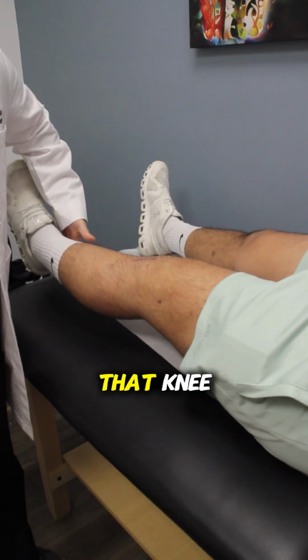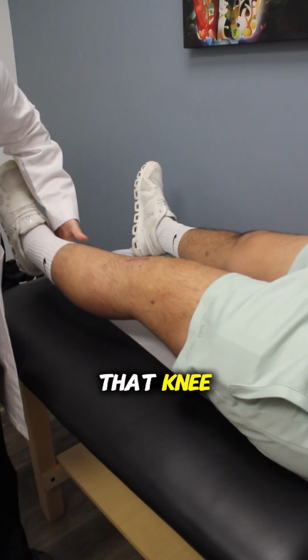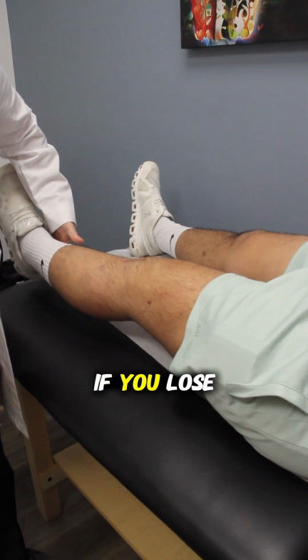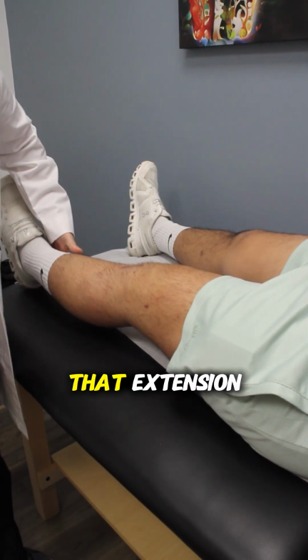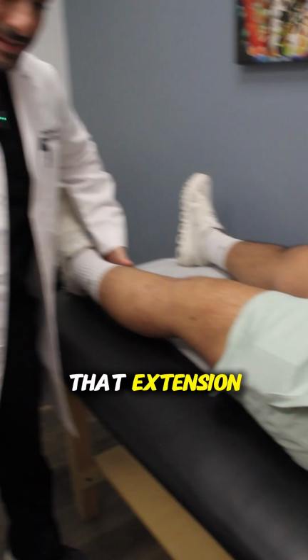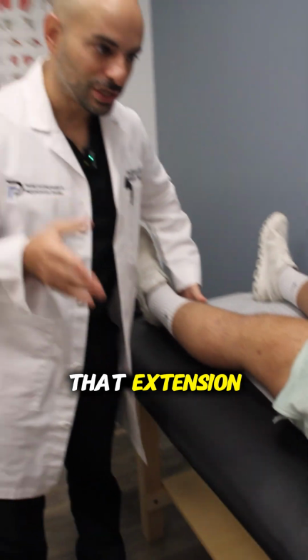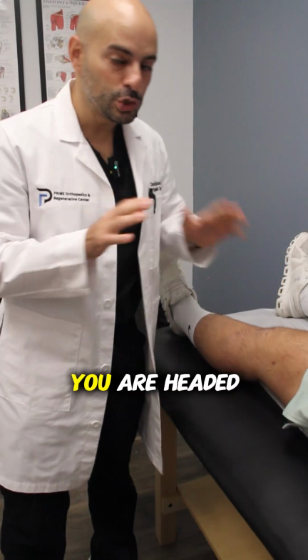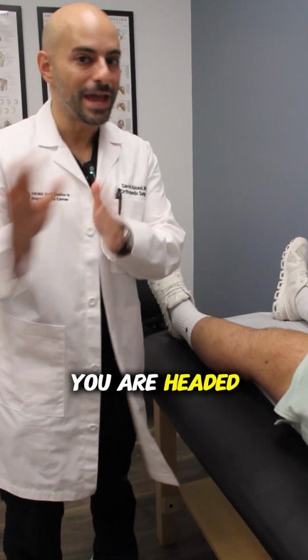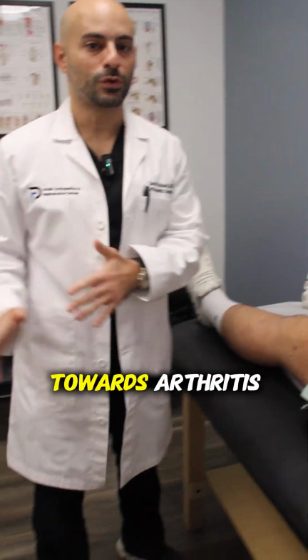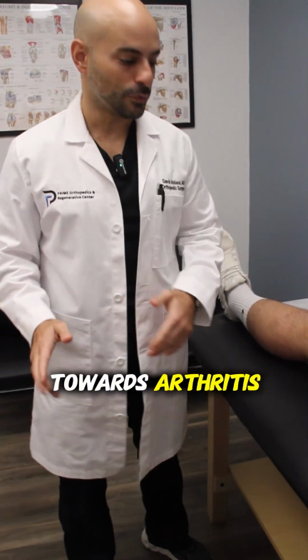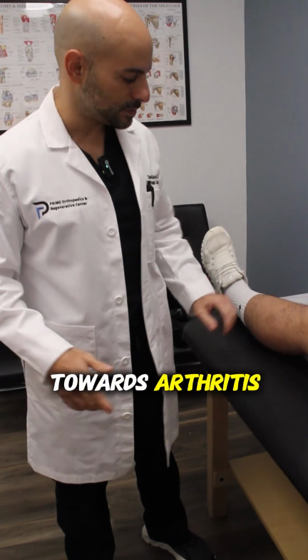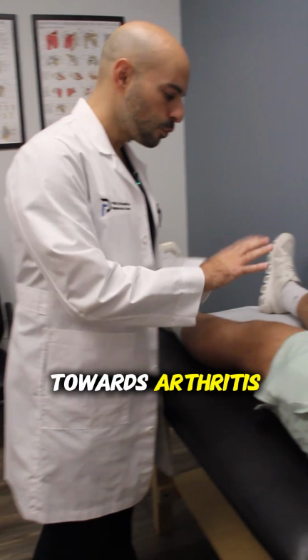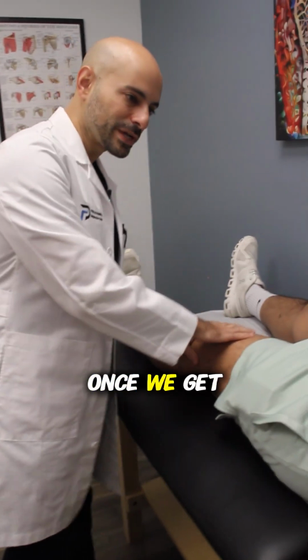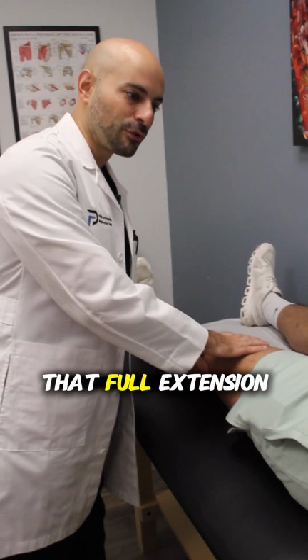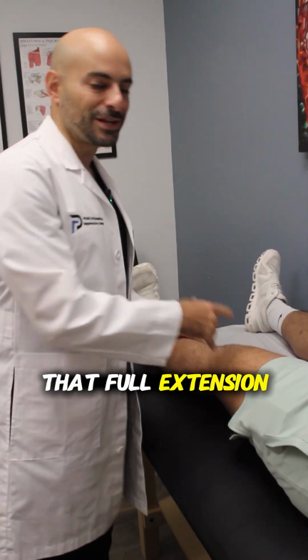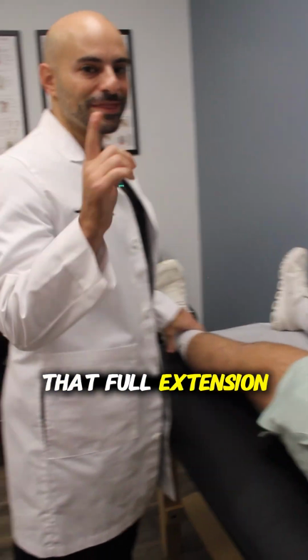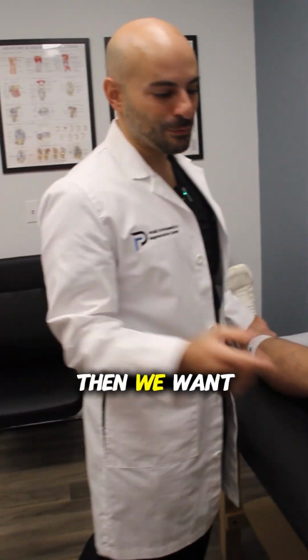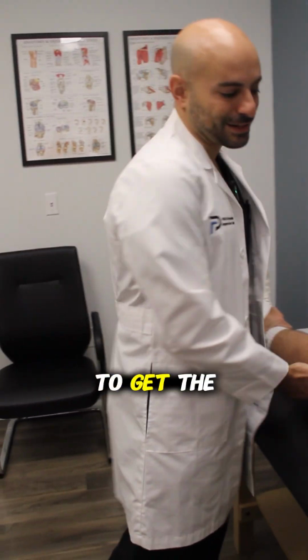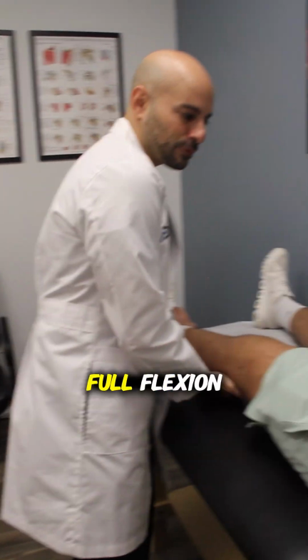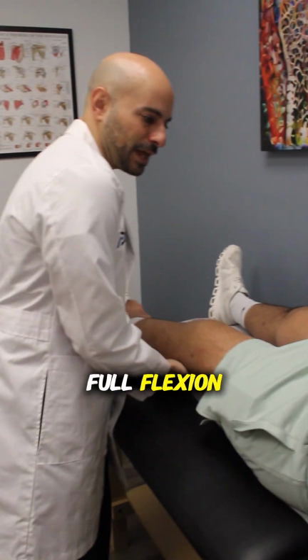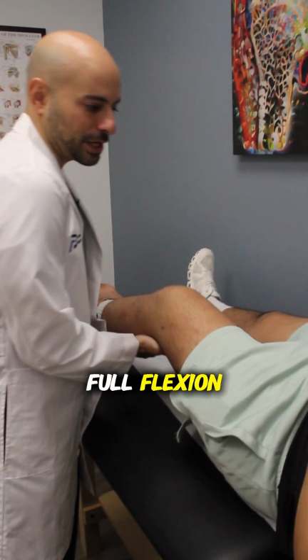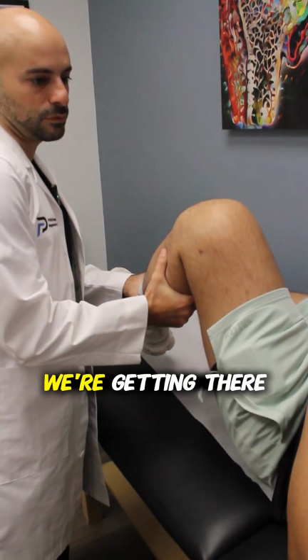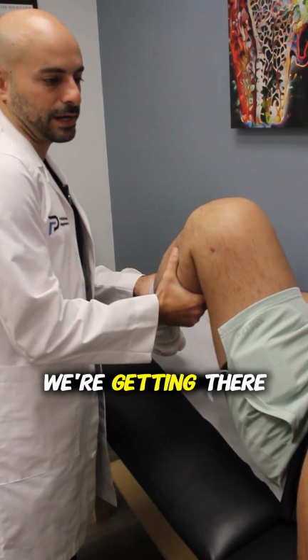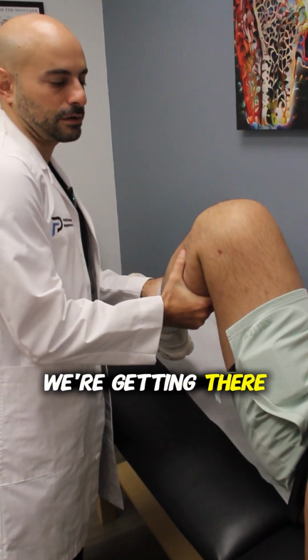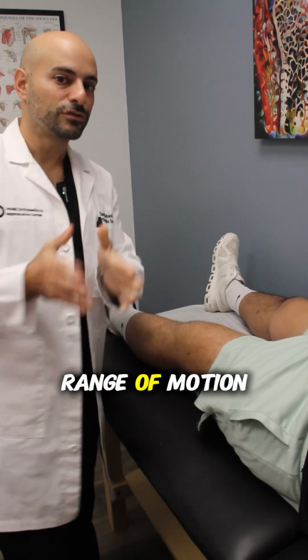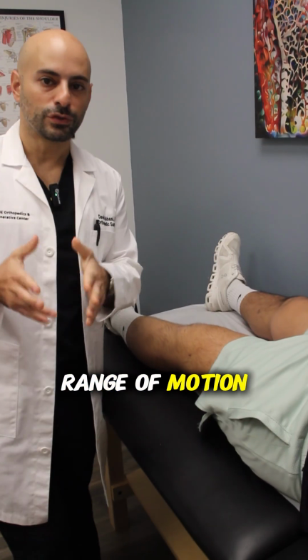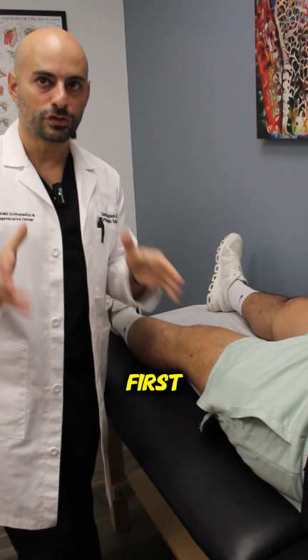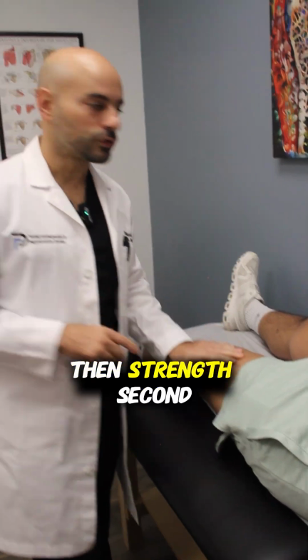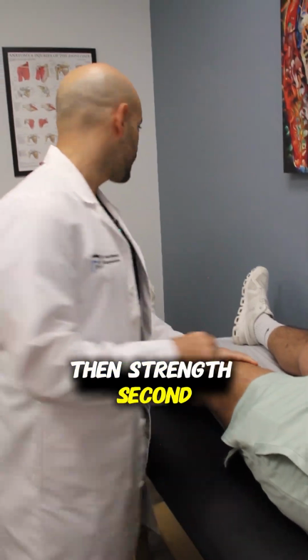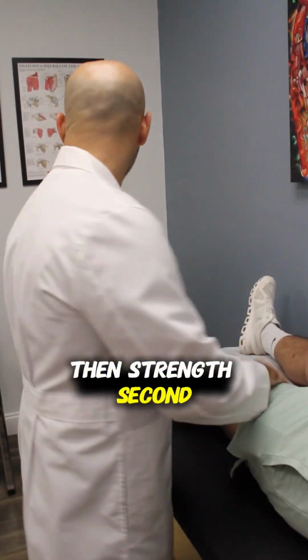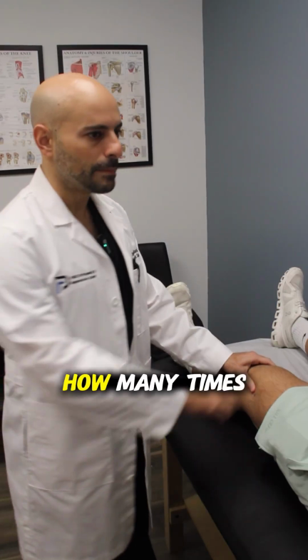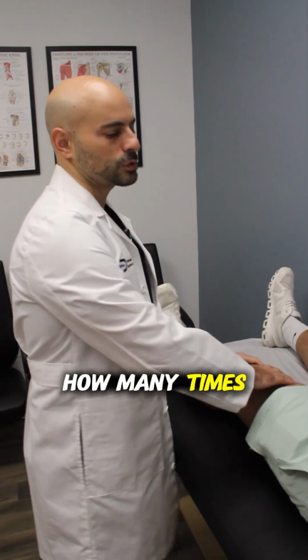First thing we want after surgery is the ability to fully extend that knee. If you lose that extension, you are headed towards arthritis. Once we get that full extension, then we want to get the full flexion. Range of motion first, then strength second.